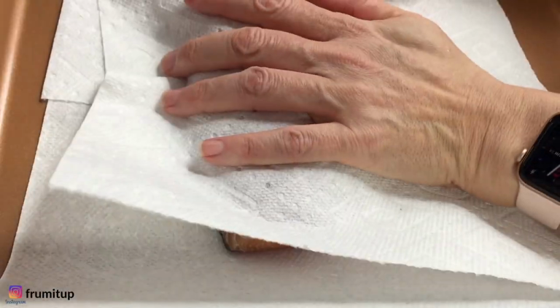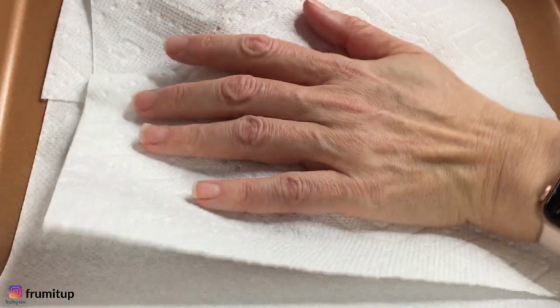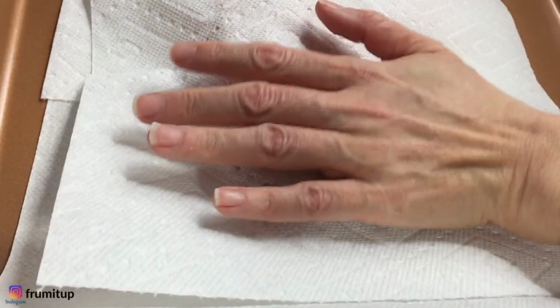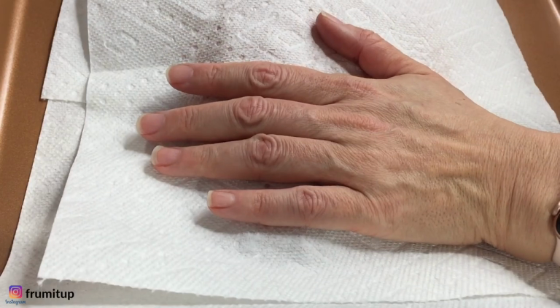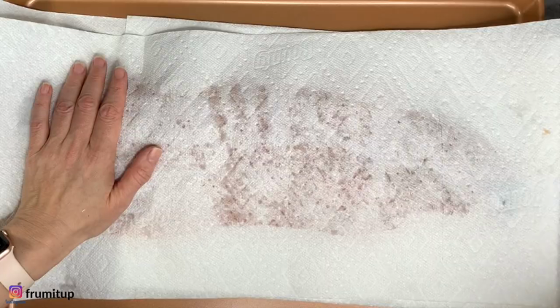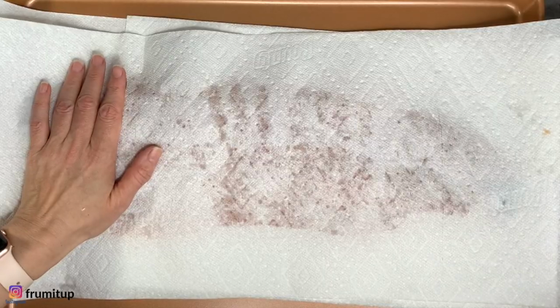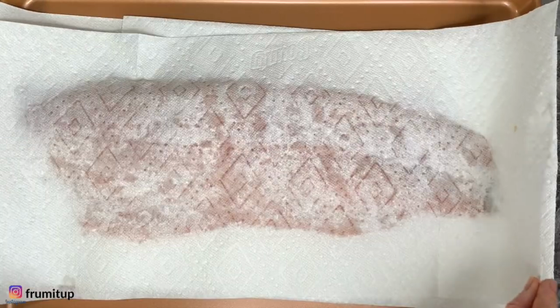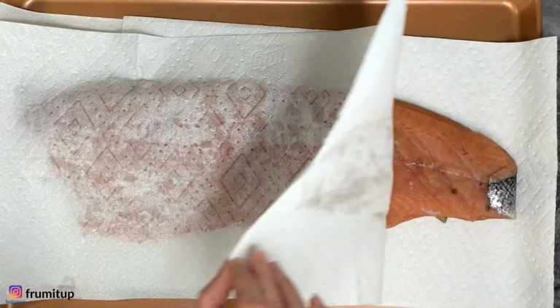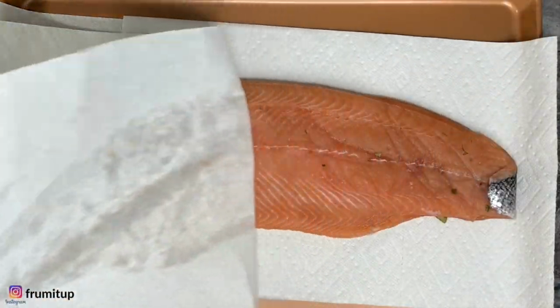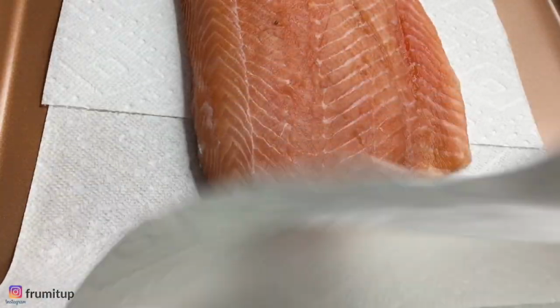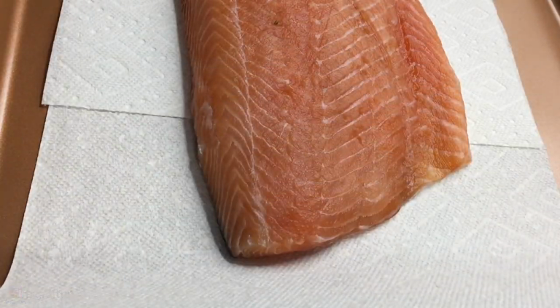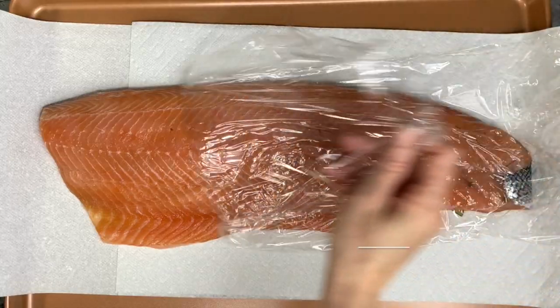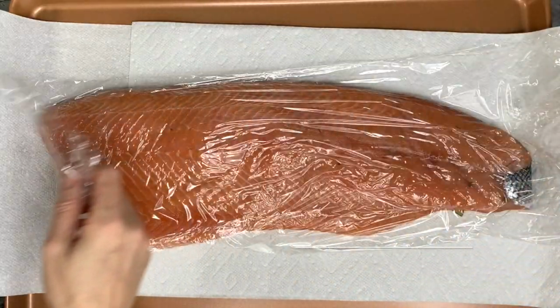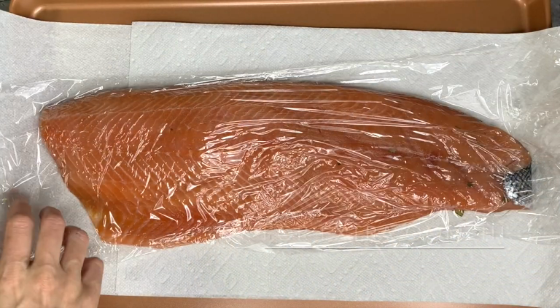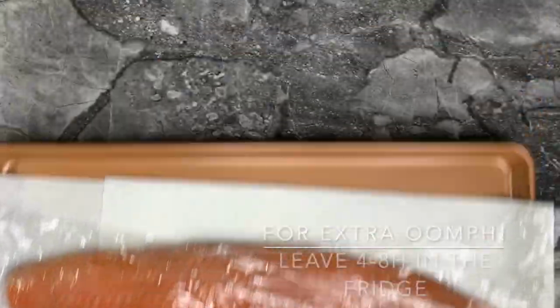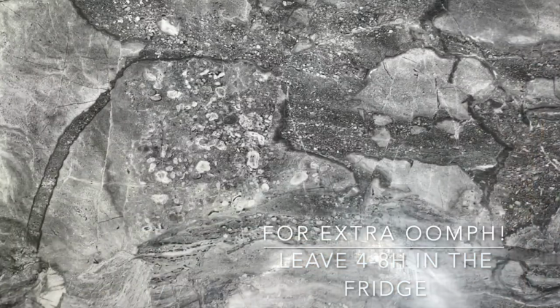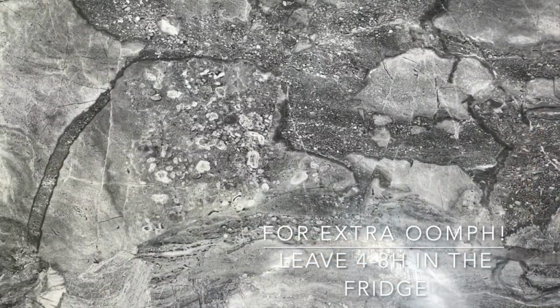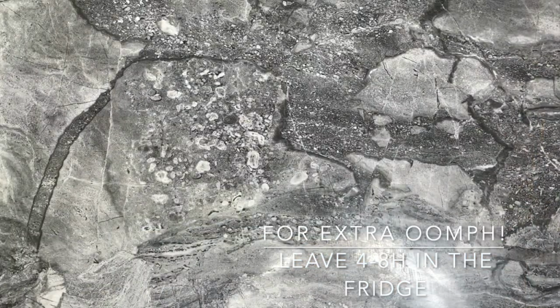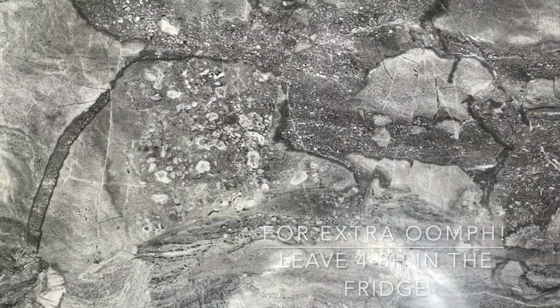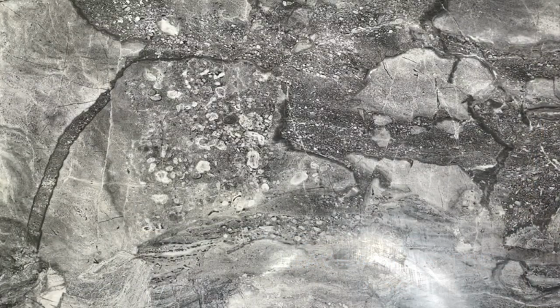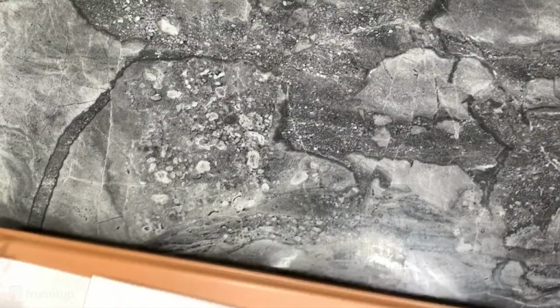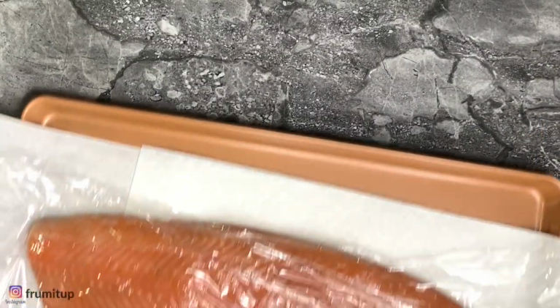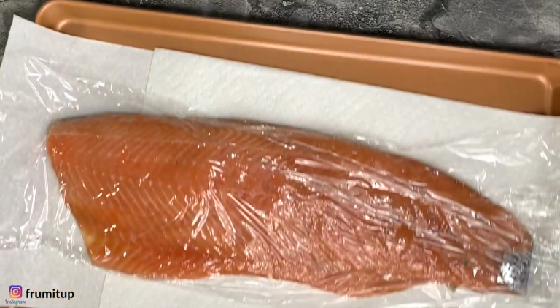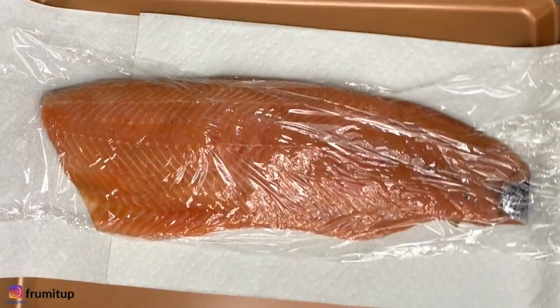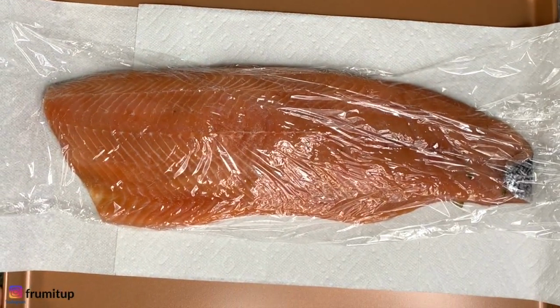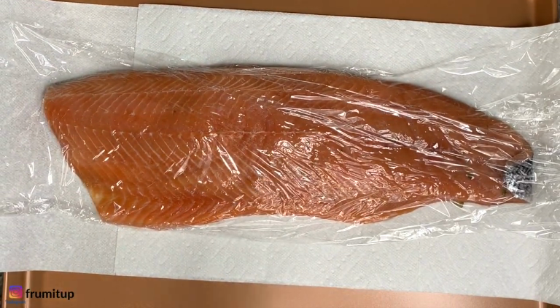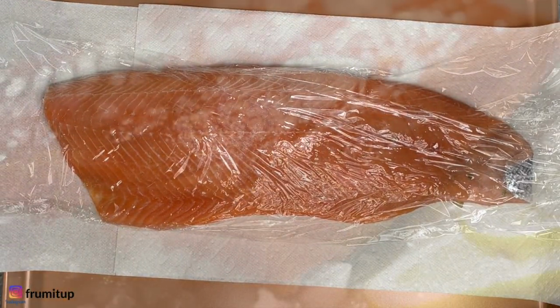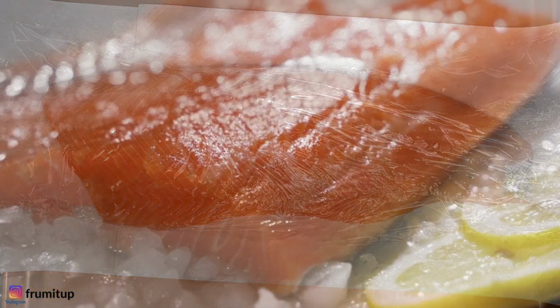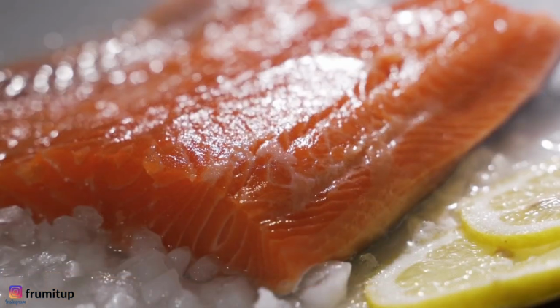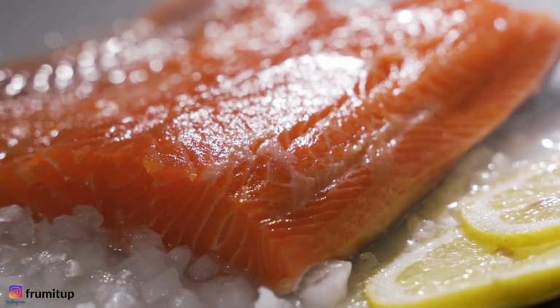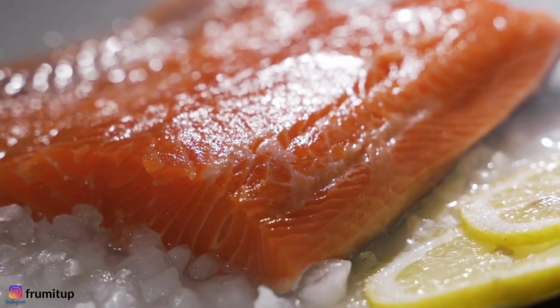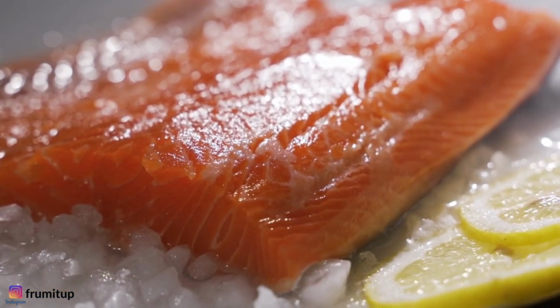Dry the surface with a paper towel. Your gravlax is ready, but for an extra oomph, cover it with plastic wrap and leave it for an extra four to eight hours in your fridge to form a slightly harder outer layer.